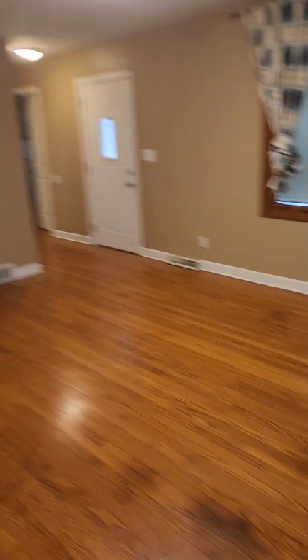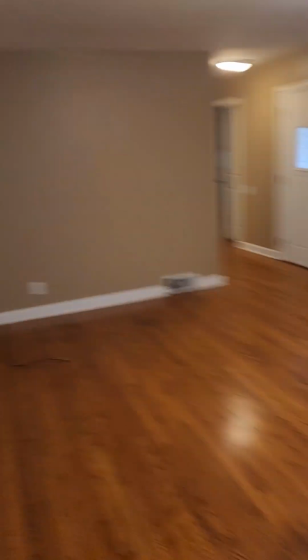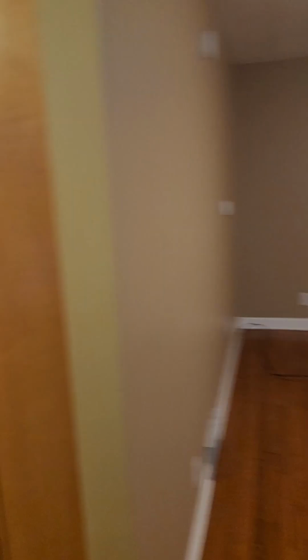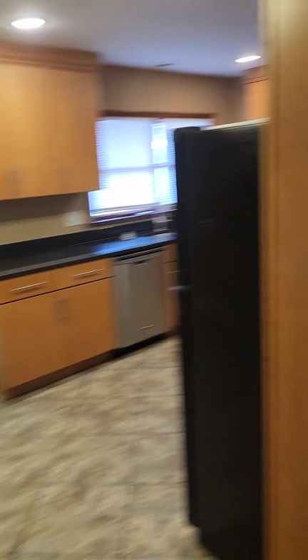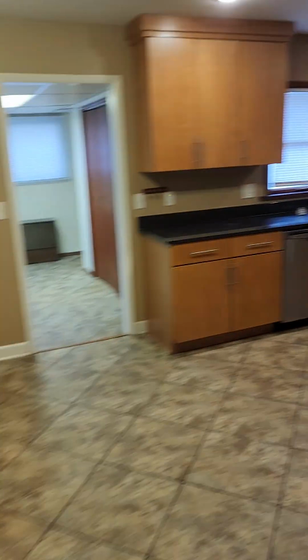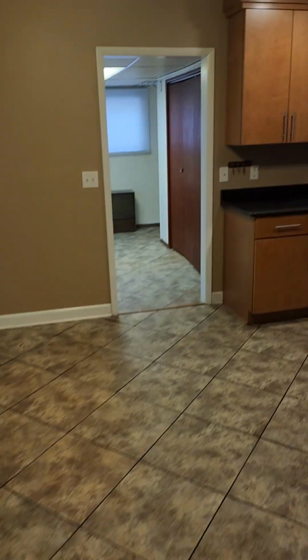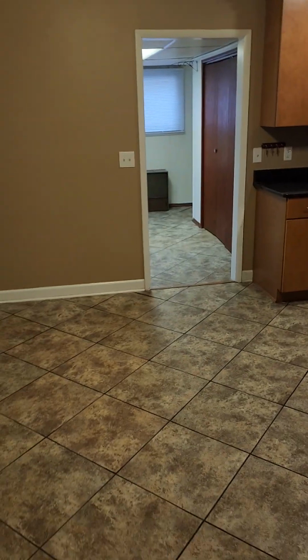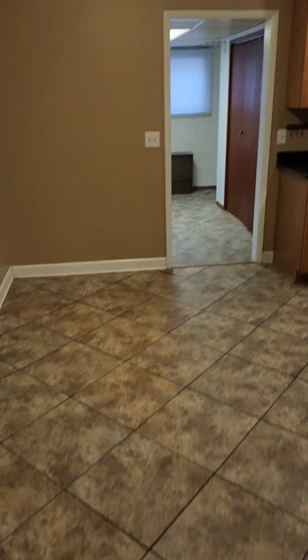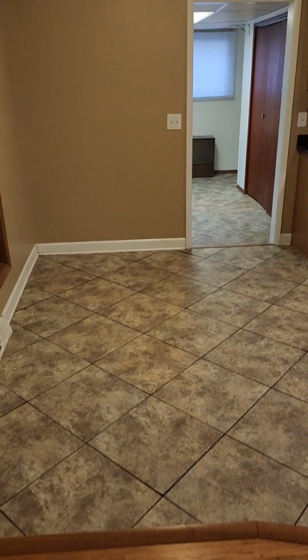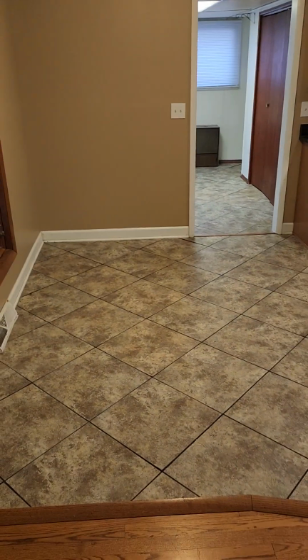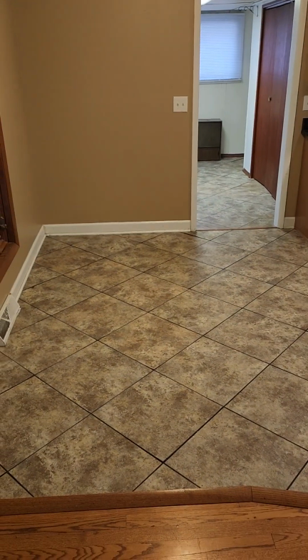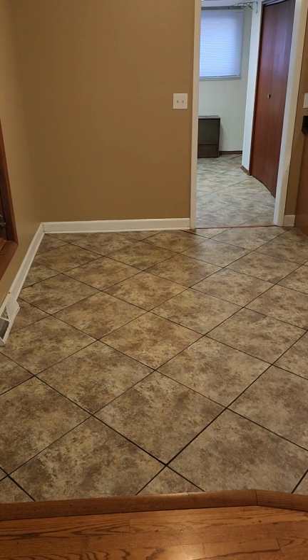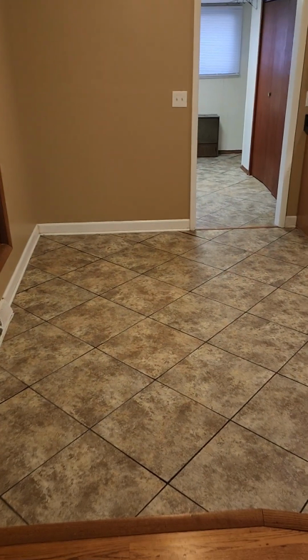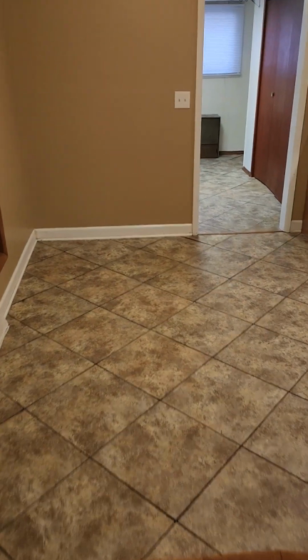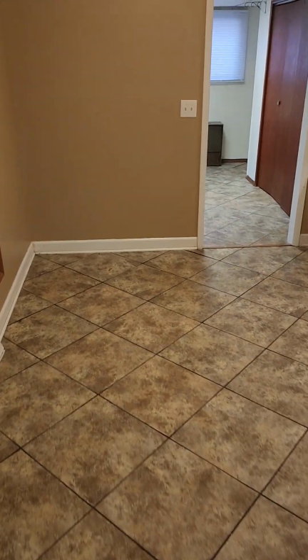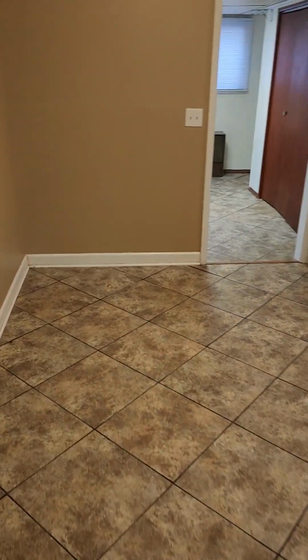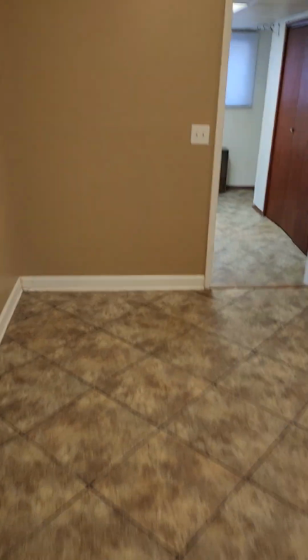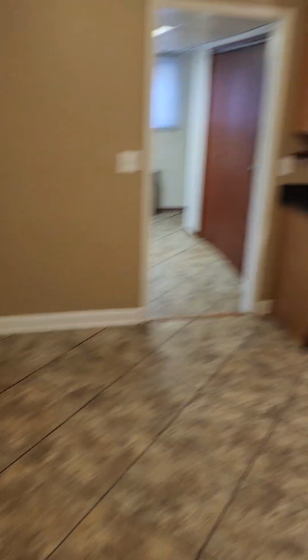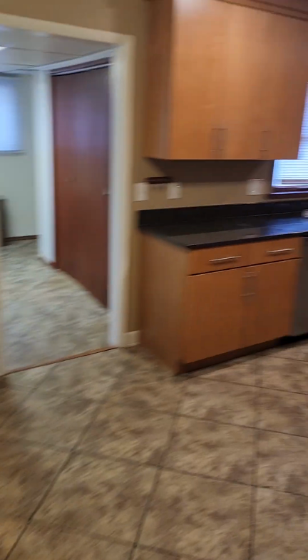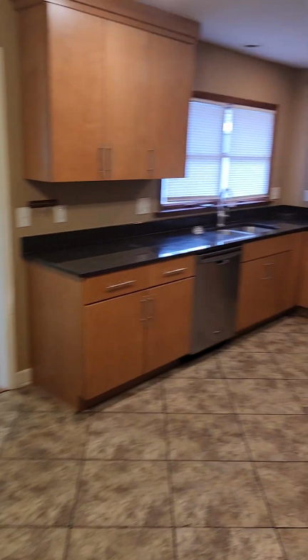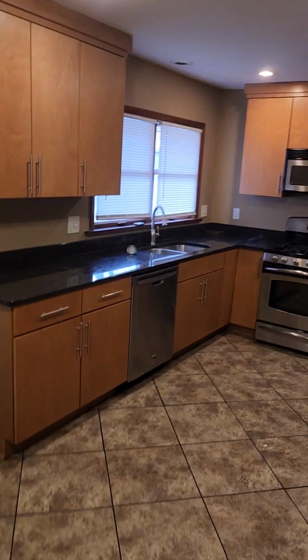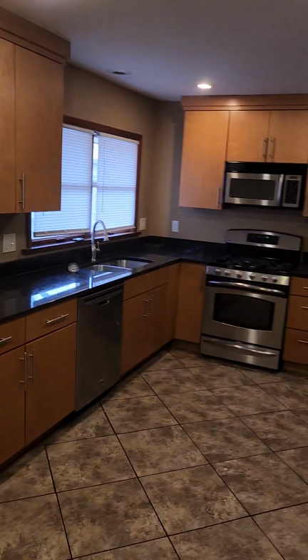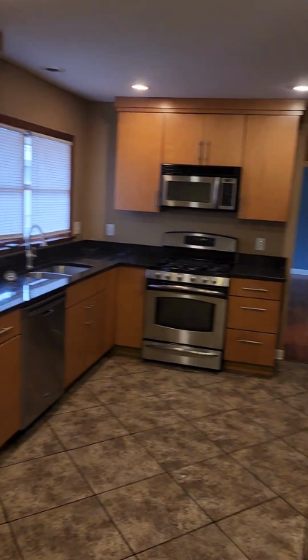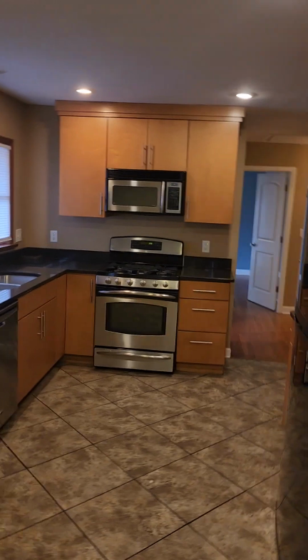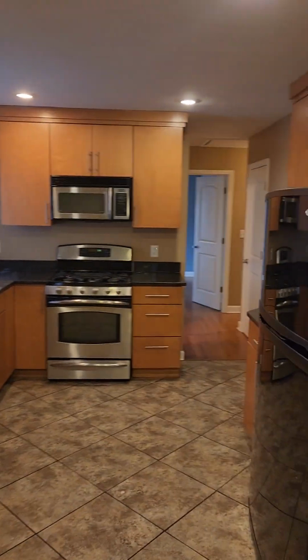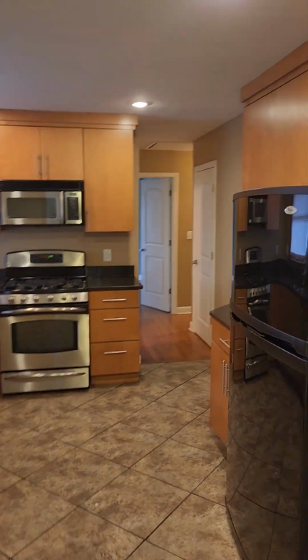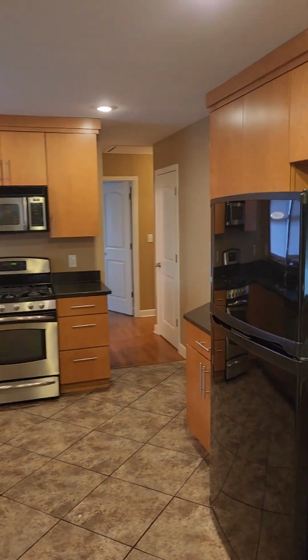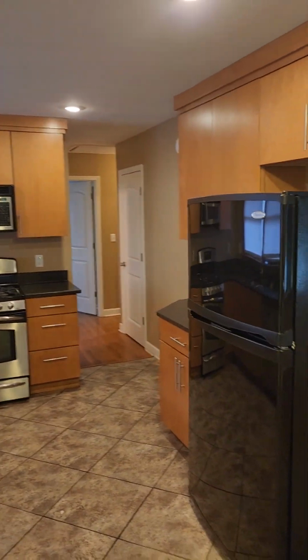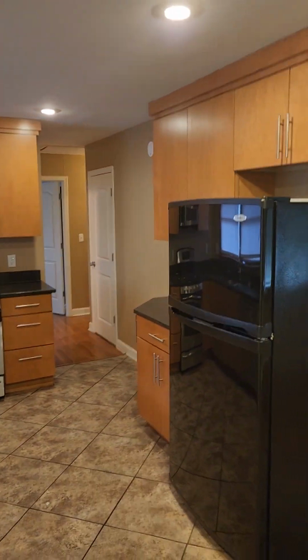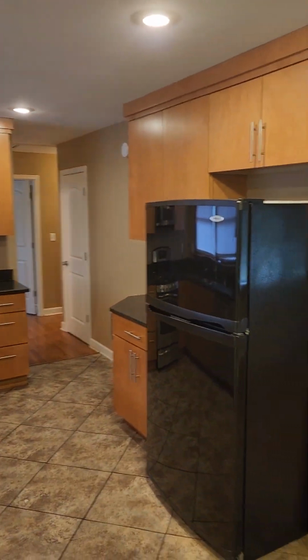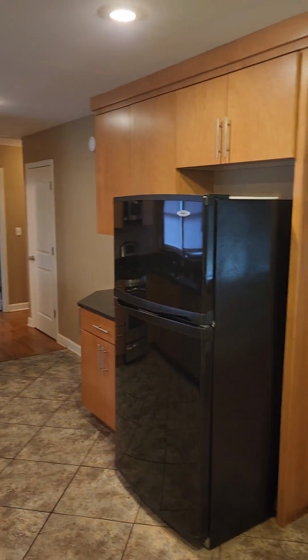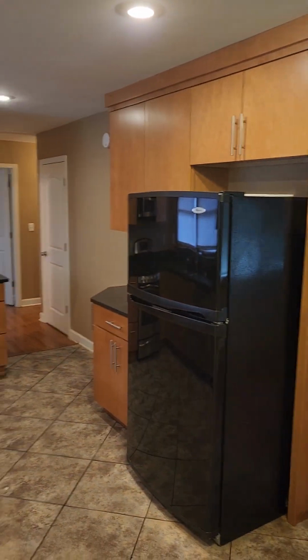We turn around and this area could be used as a dining room — the space is definitely big enough. And here's our kitchen with tons of cabinet space.